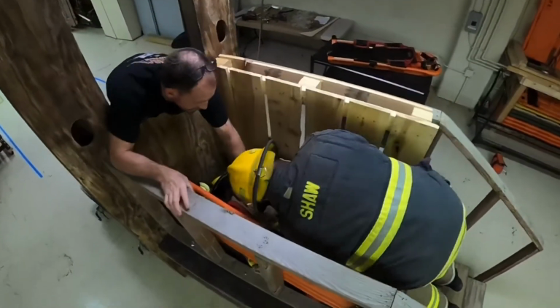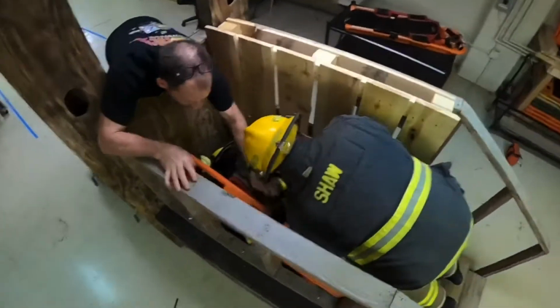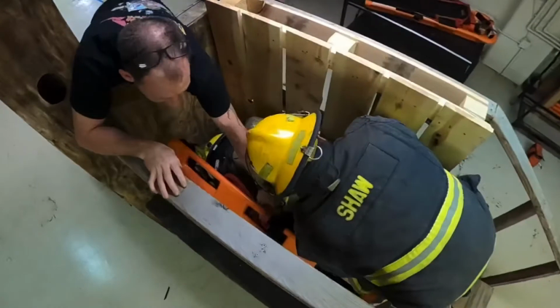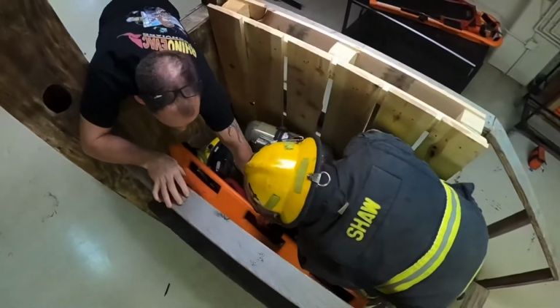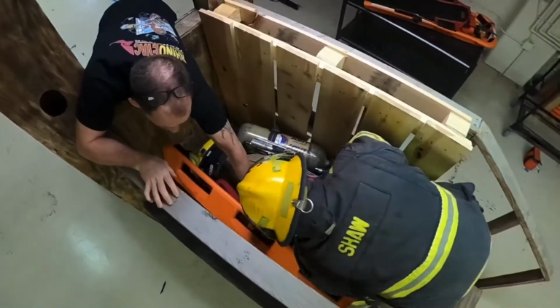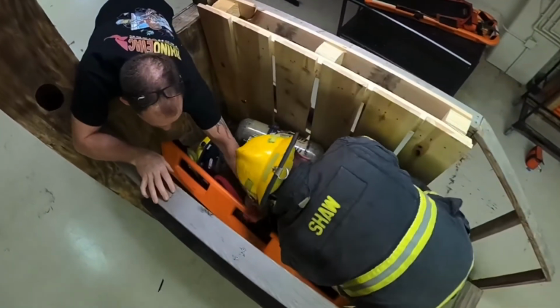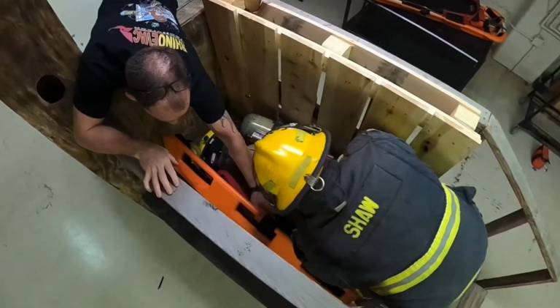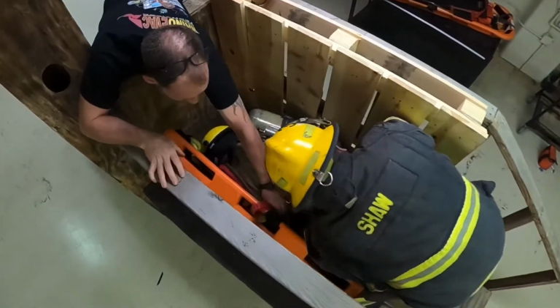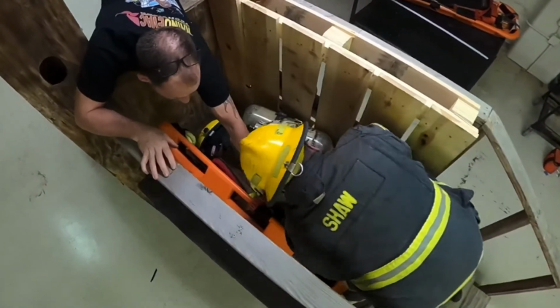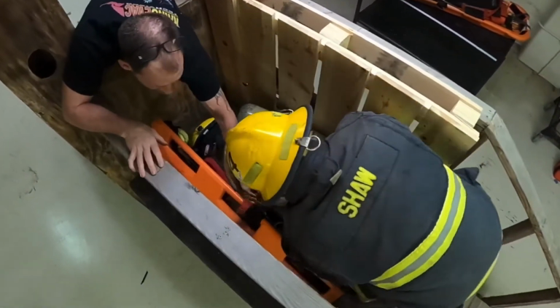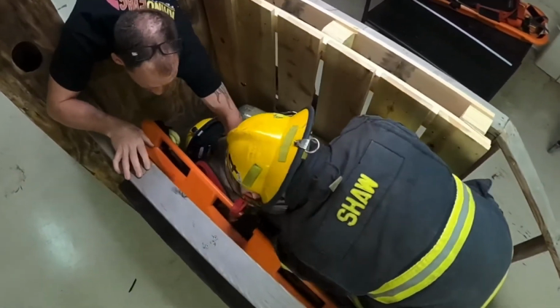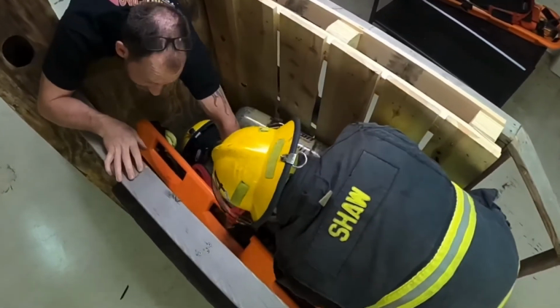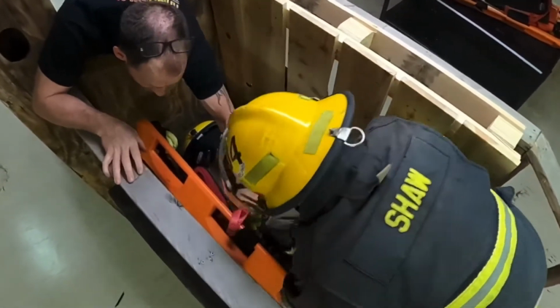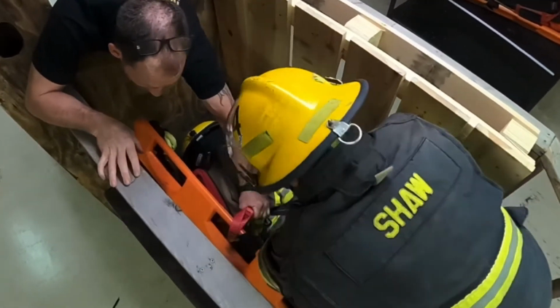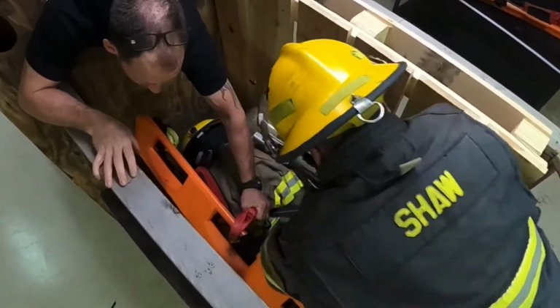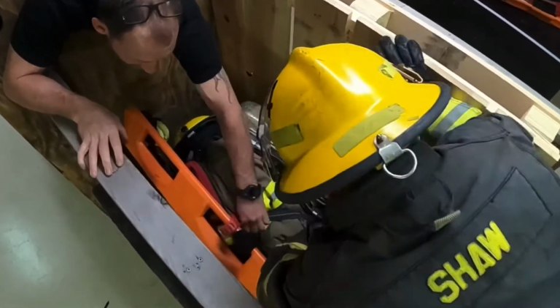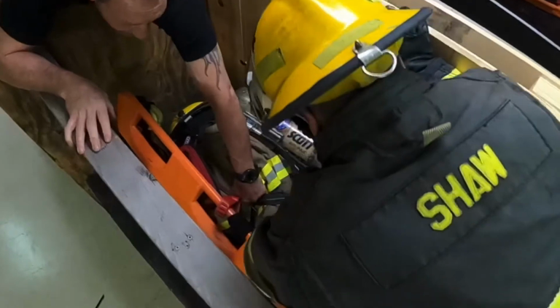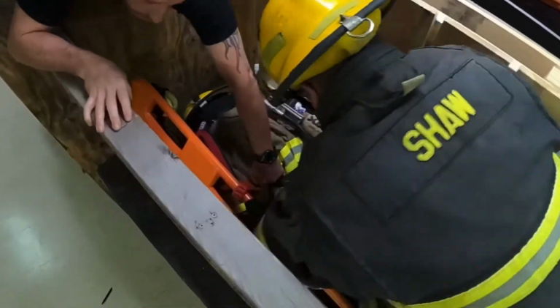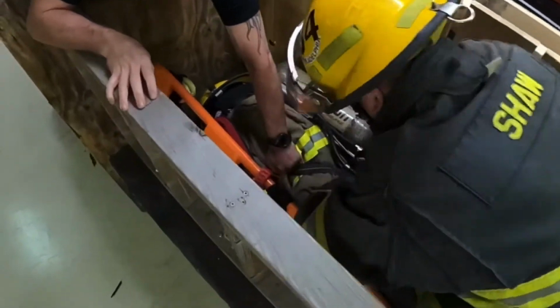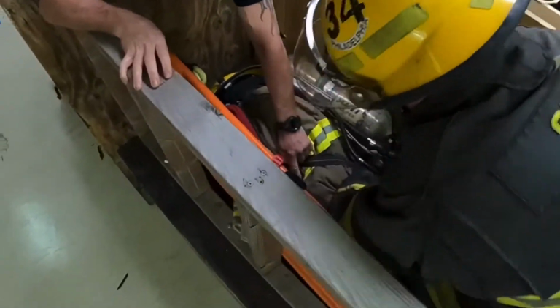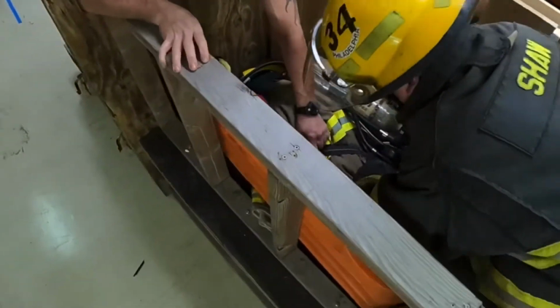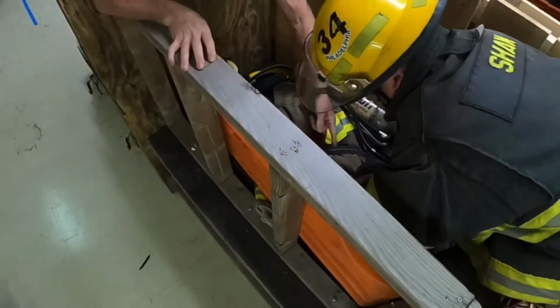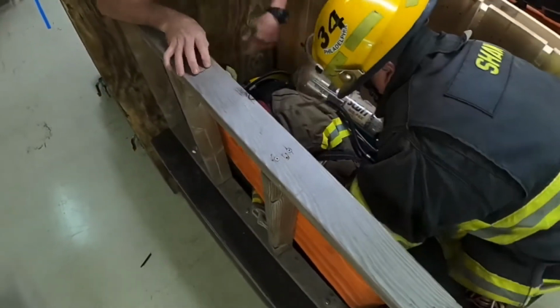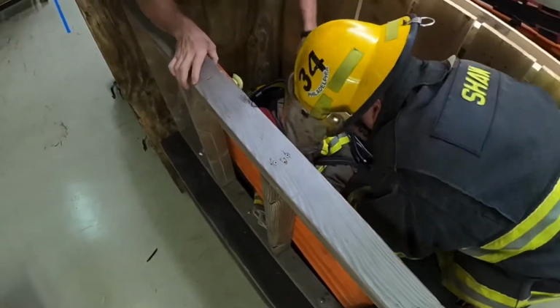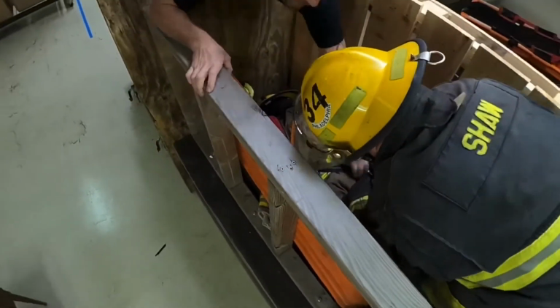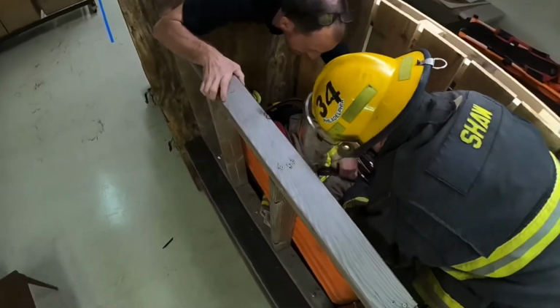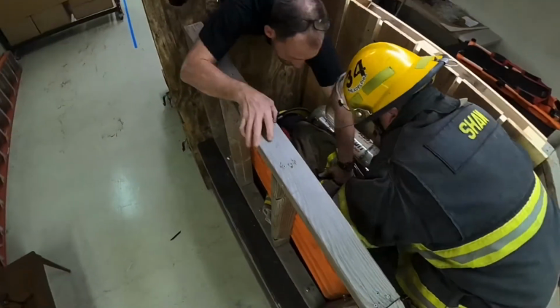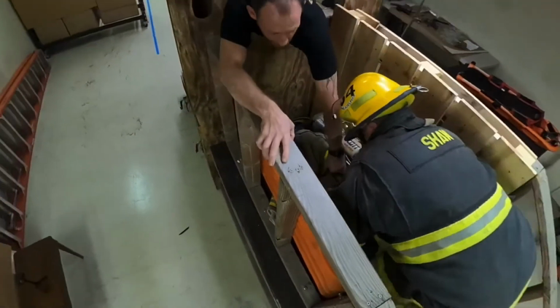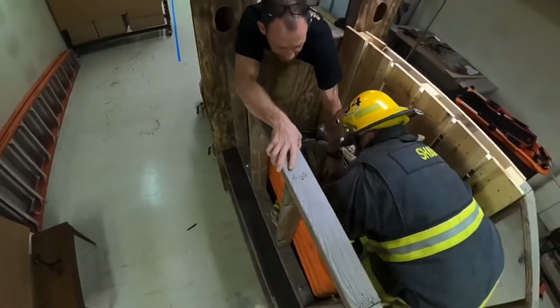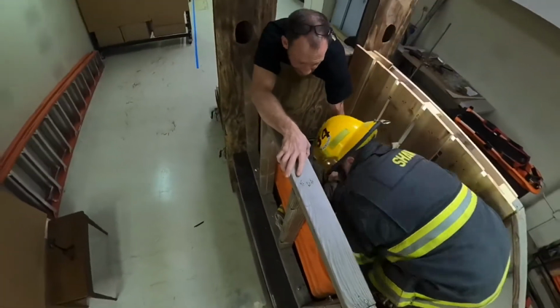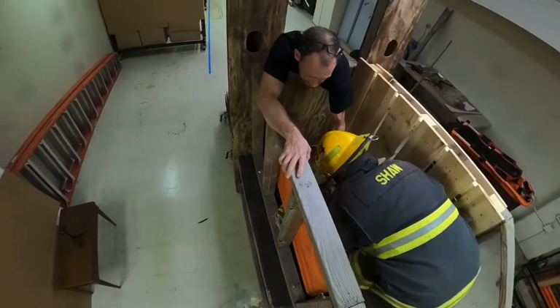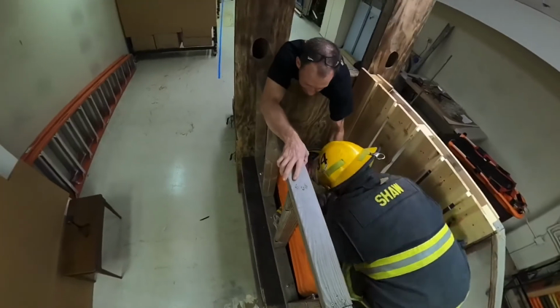What we're doing here is we're taking our horizontal bridle, hooking it to our top handle, through our middle handle on the bottom, and passing that line underneath the firefighter.